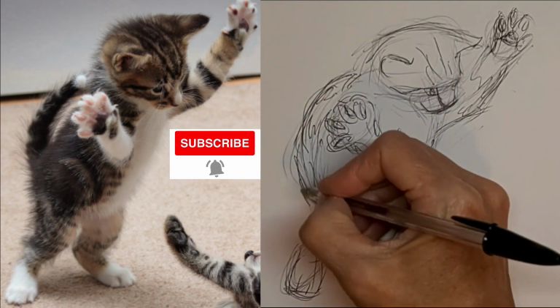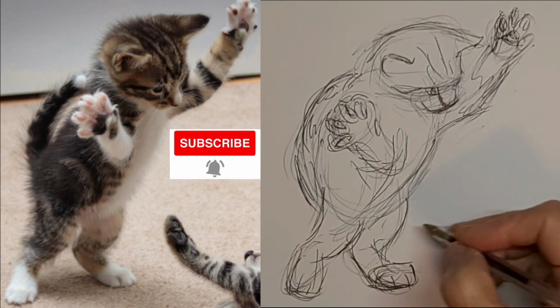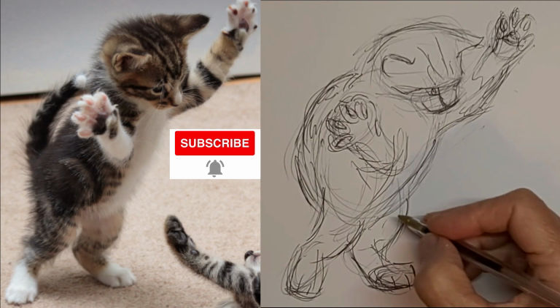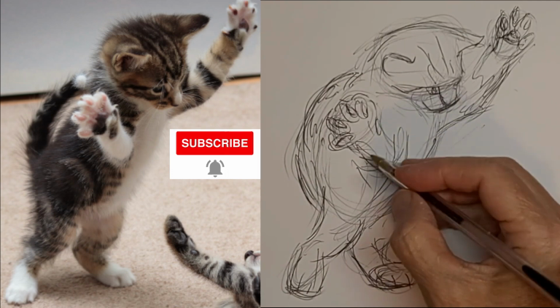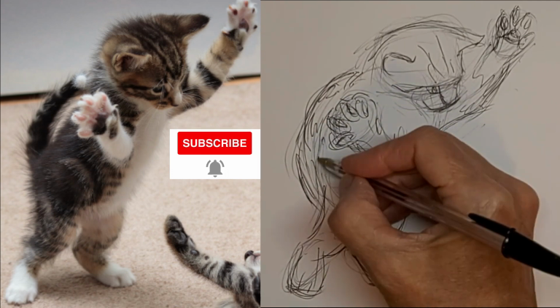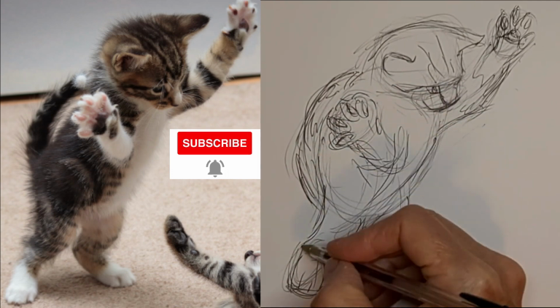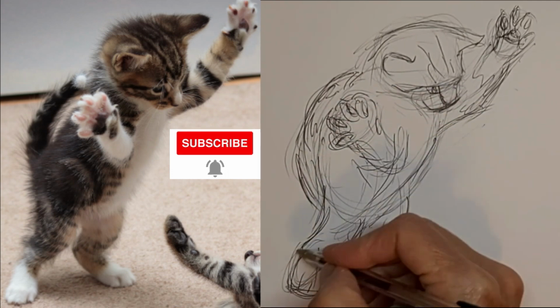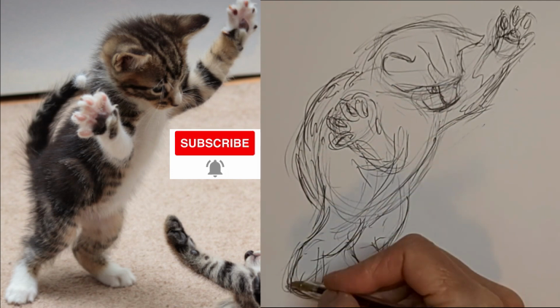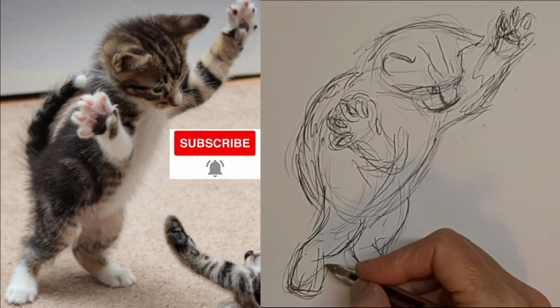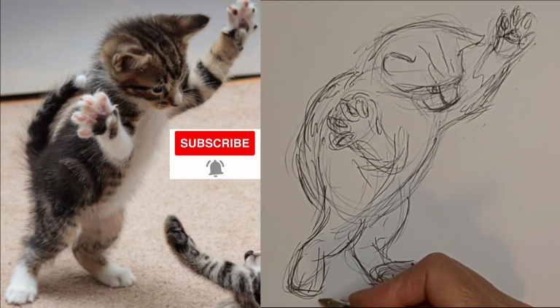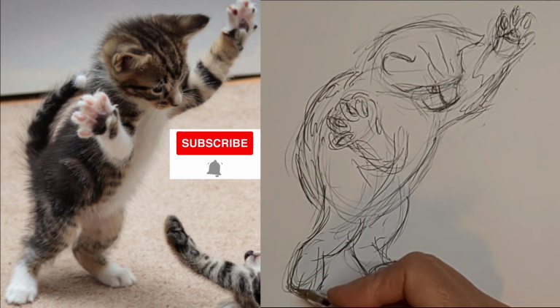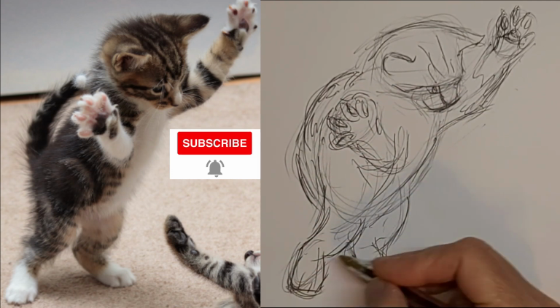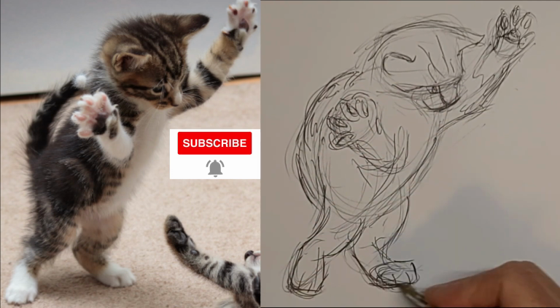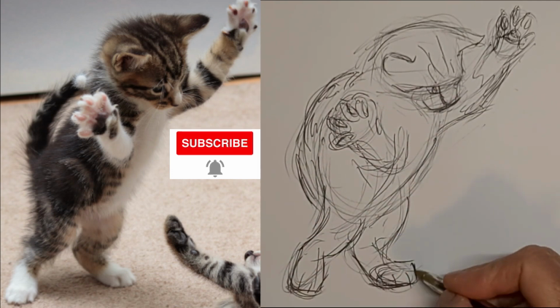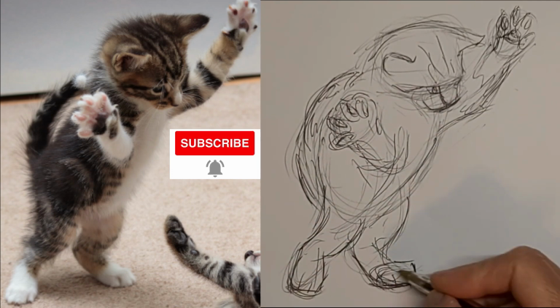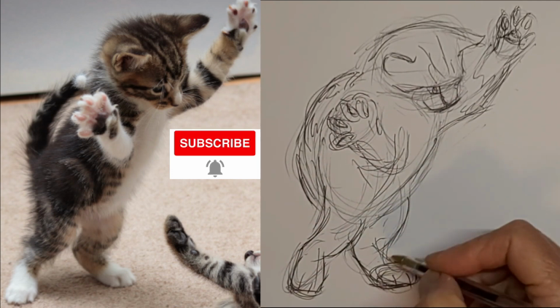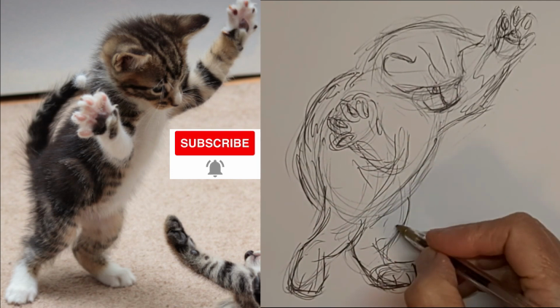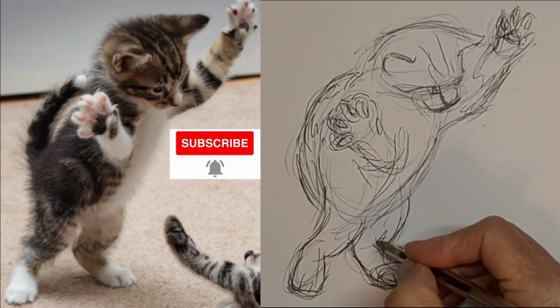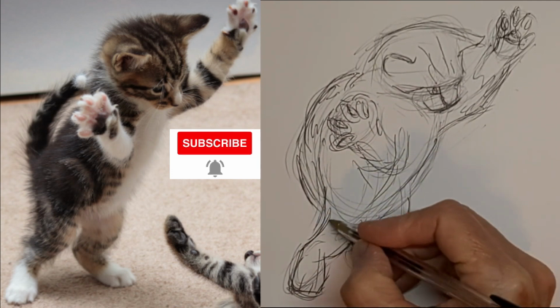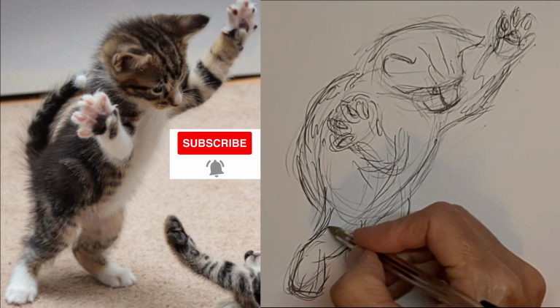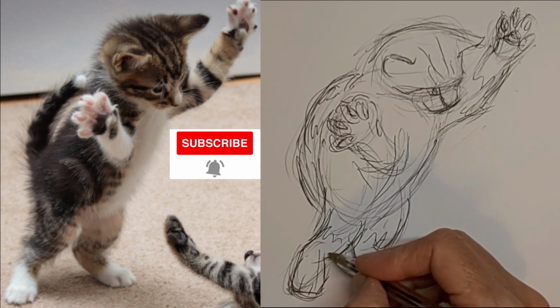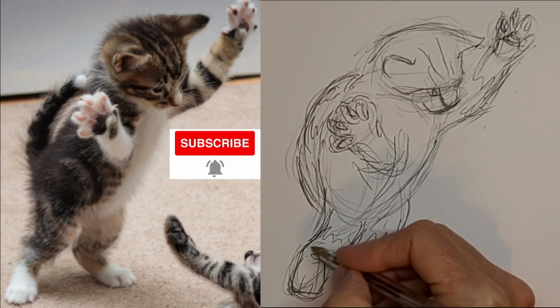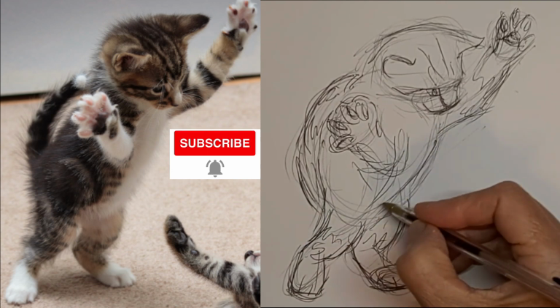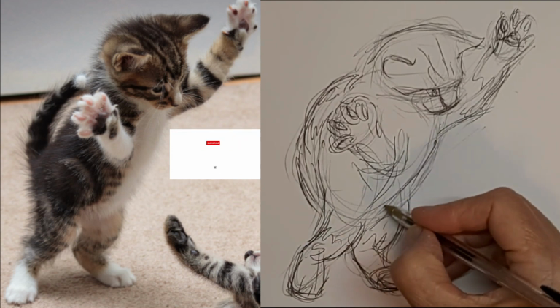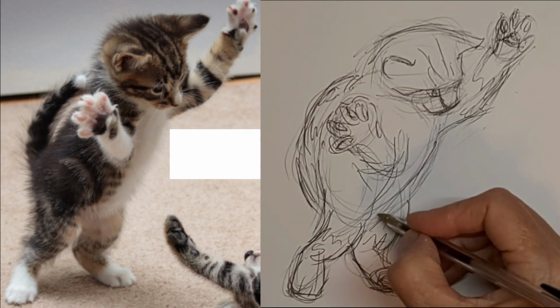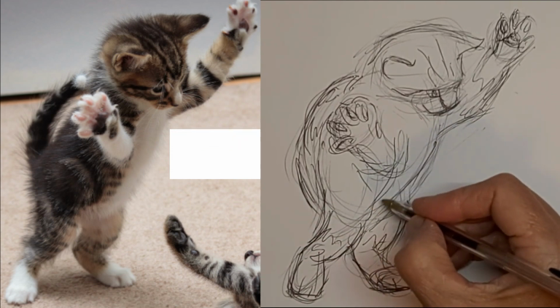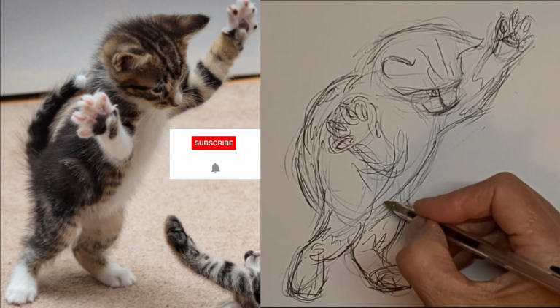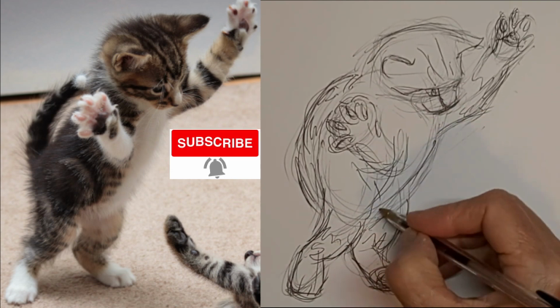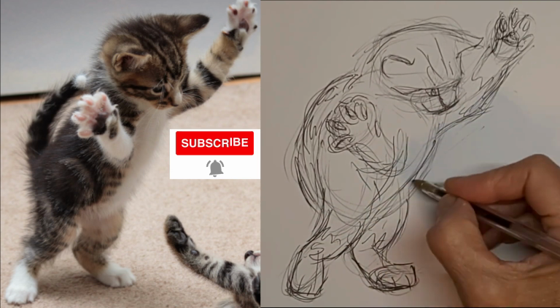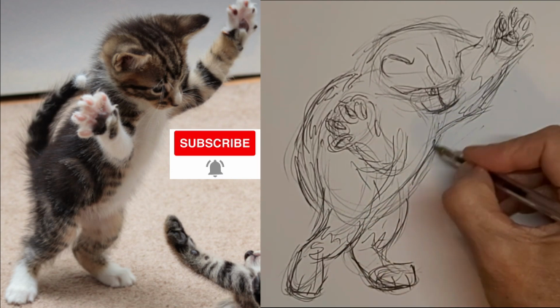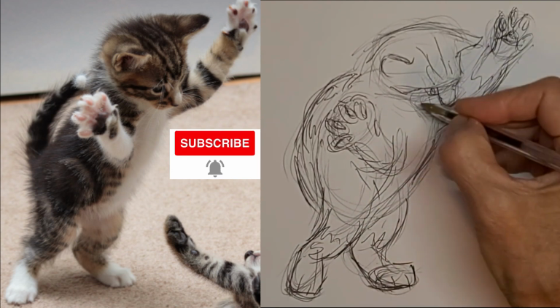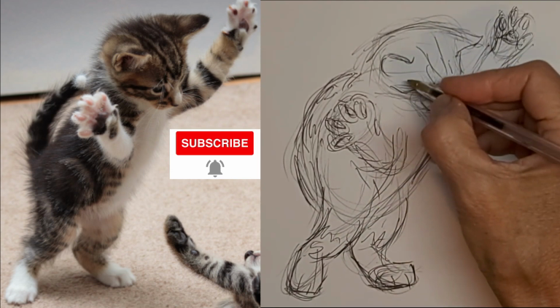And yes, don't forget to subscribe to the channel and hit the notification bell — that way you find out right away when there's a new video on here.